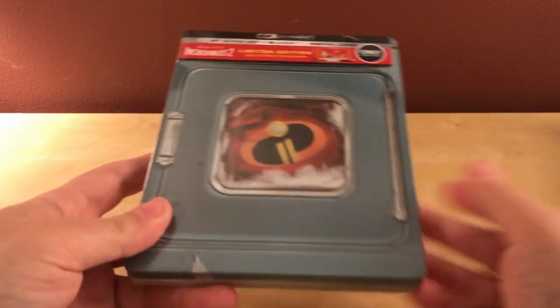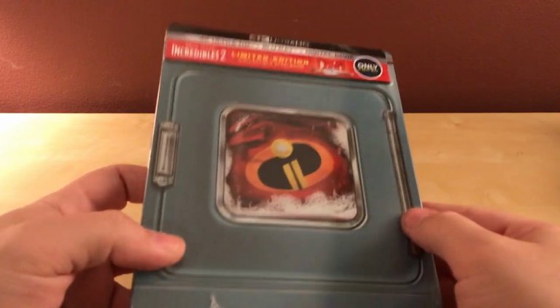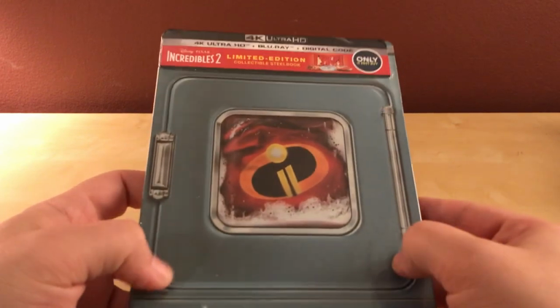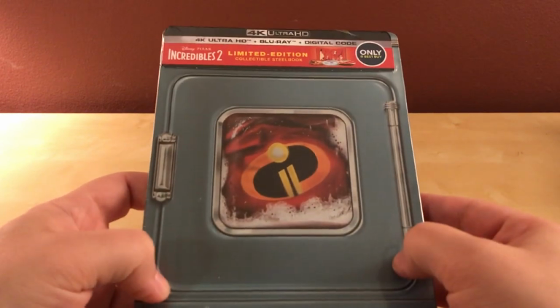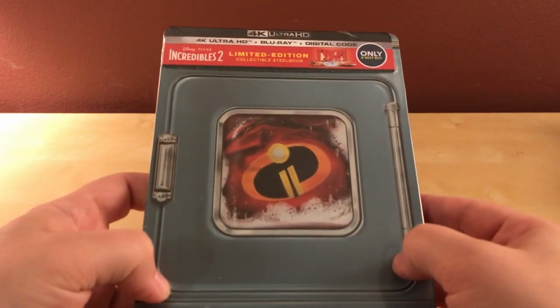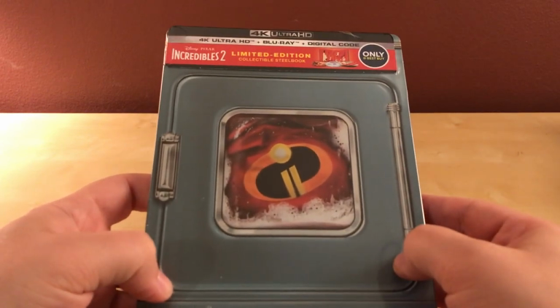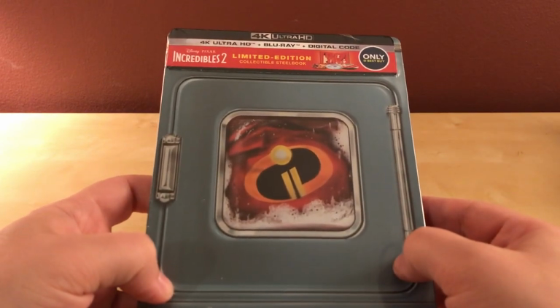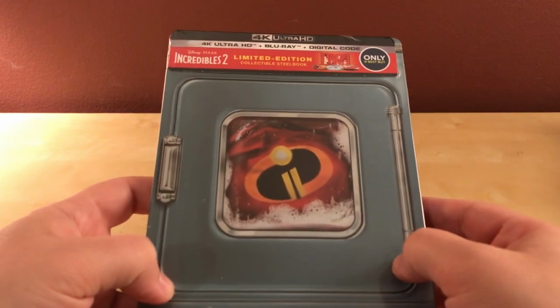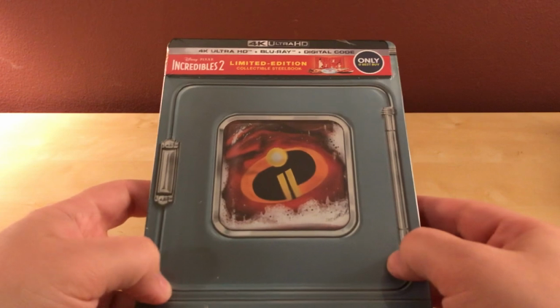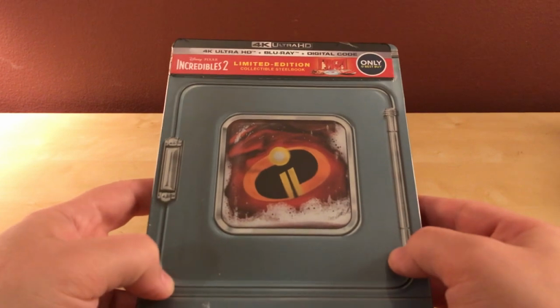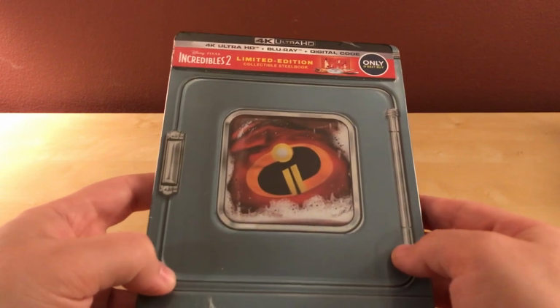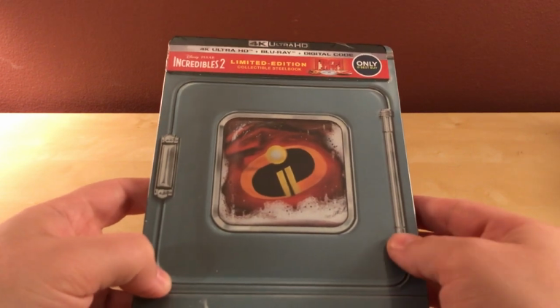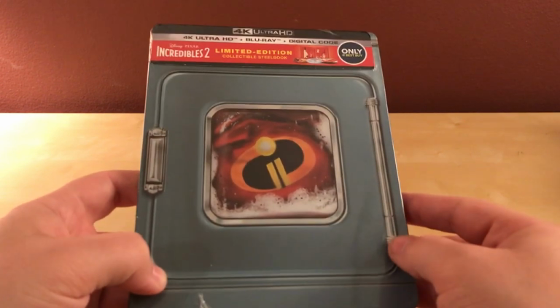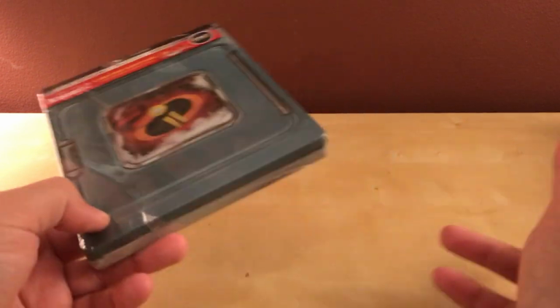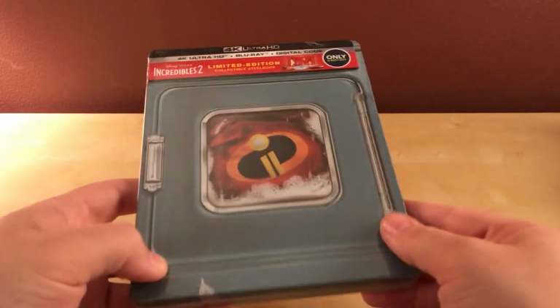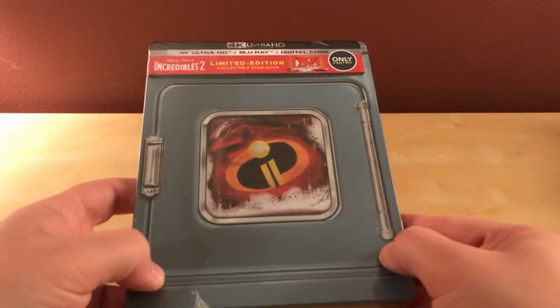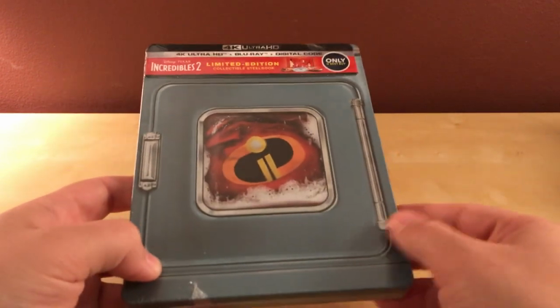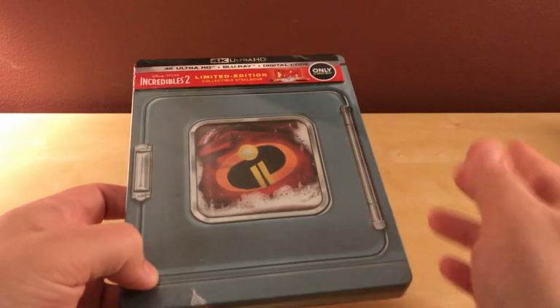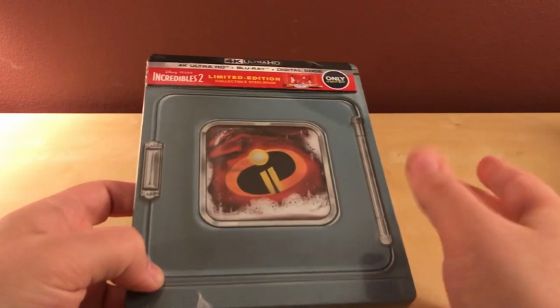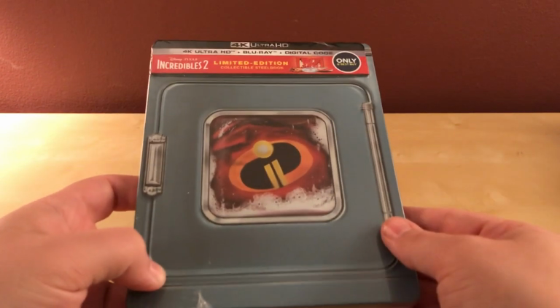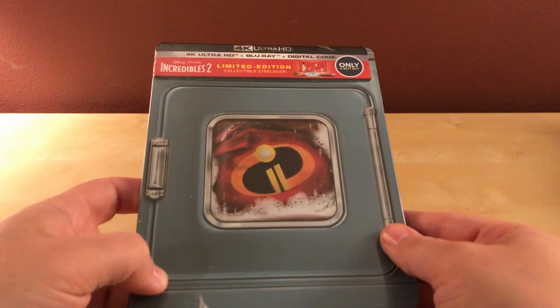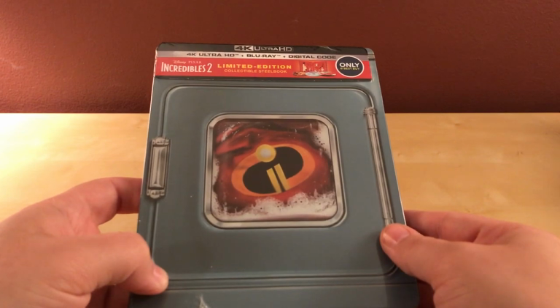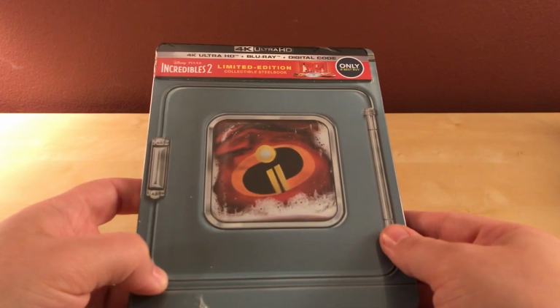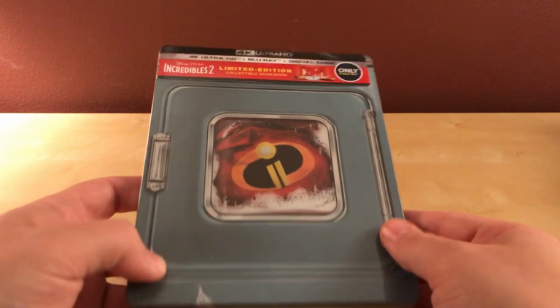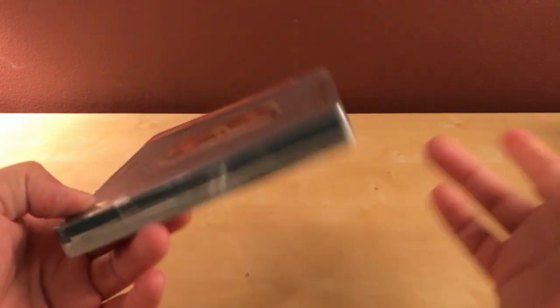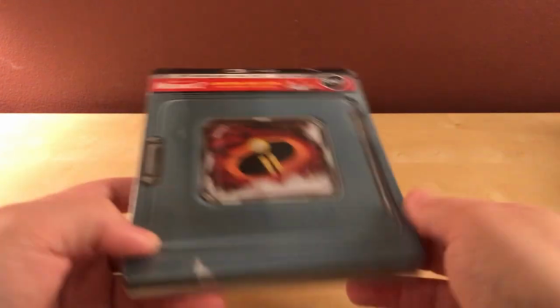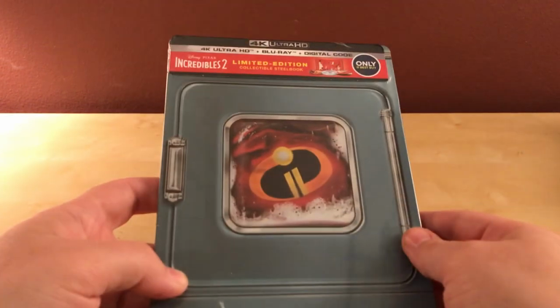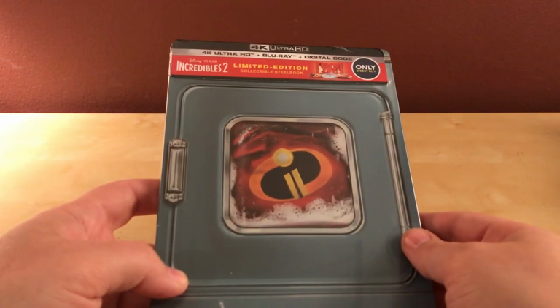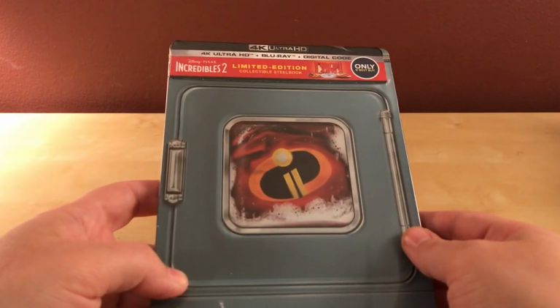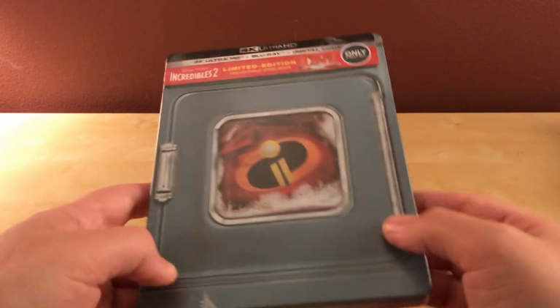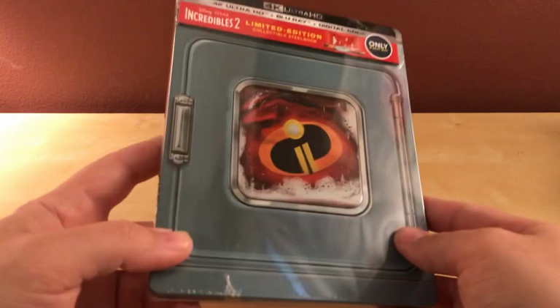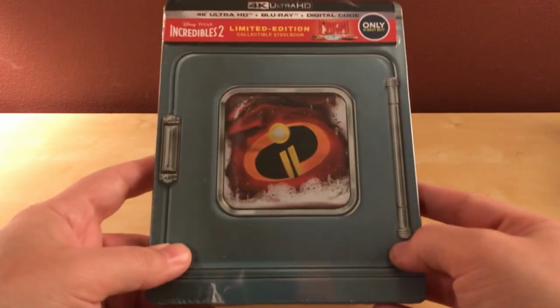I haven't bought any of the Disney Steelbooks. I wasn't collecting them because there's so many and I'd already had a bunch of regular Disney releases, and I was collecting them that way — just the regular releases. But for whatever reason, this one, this design I thought was interesting or kind of cool.